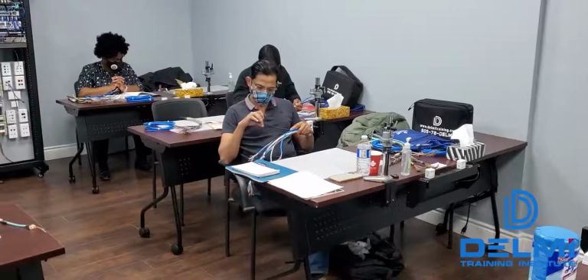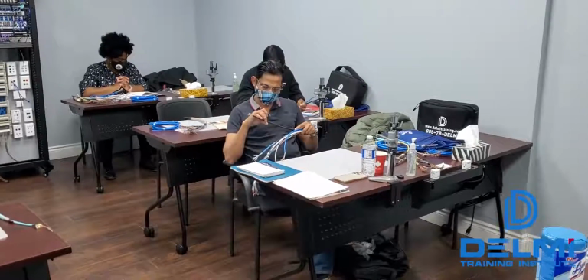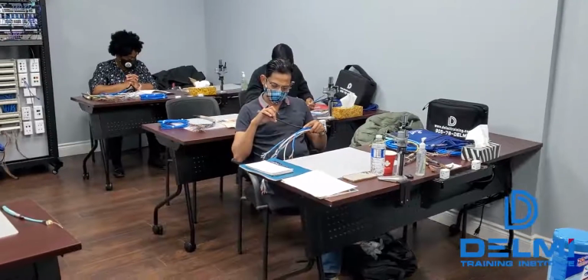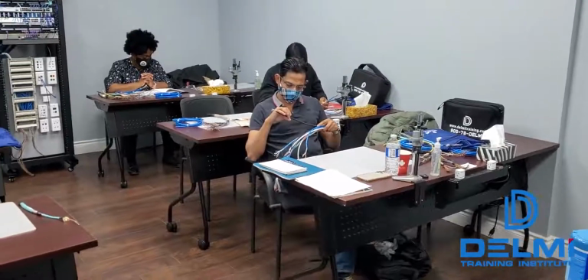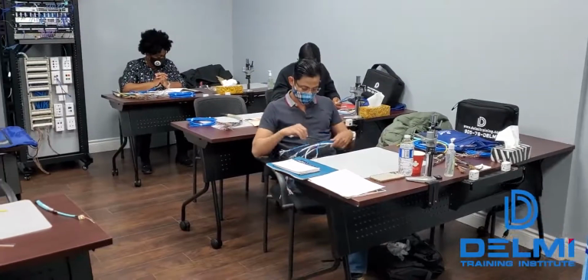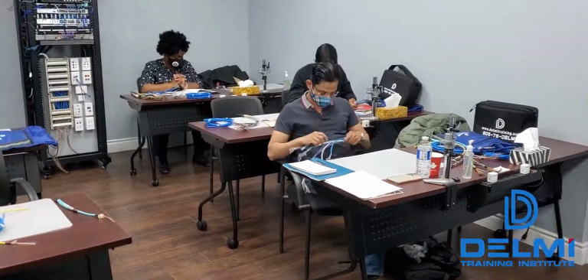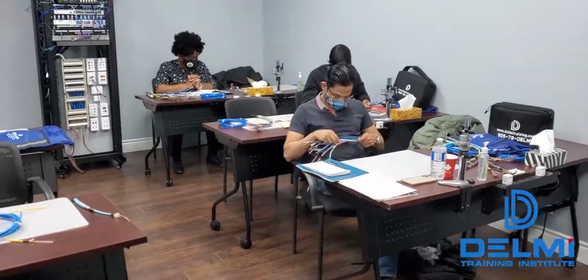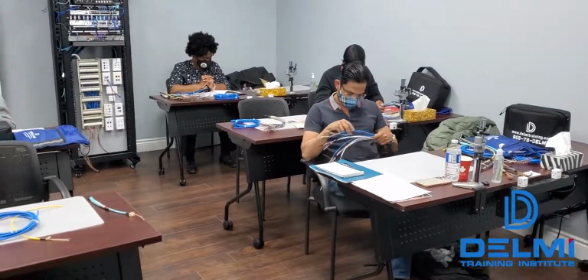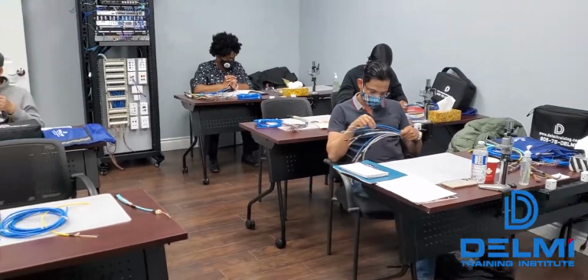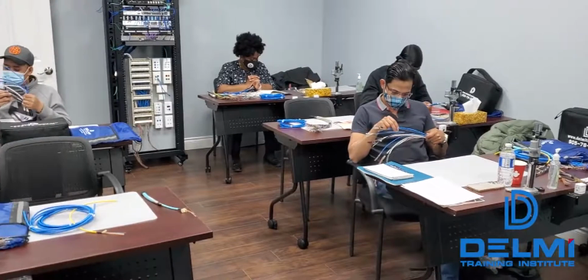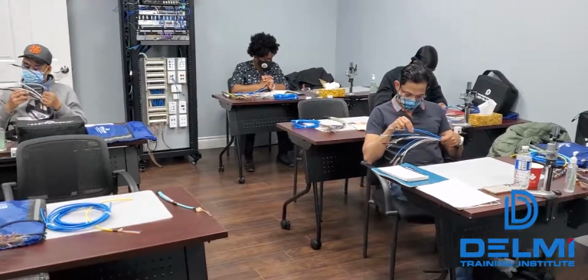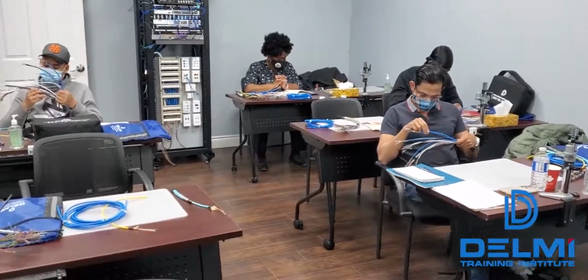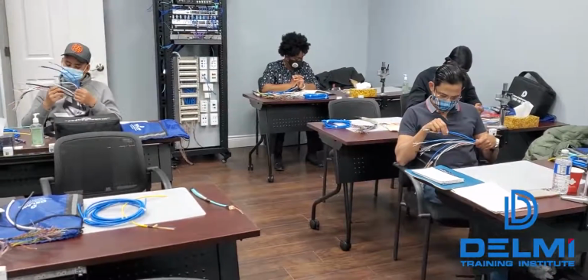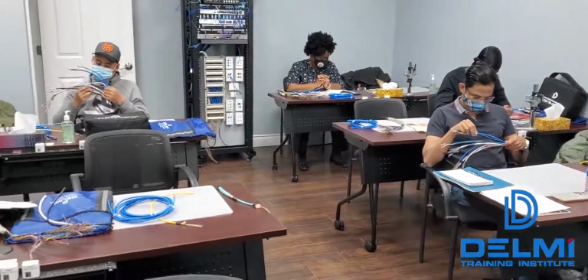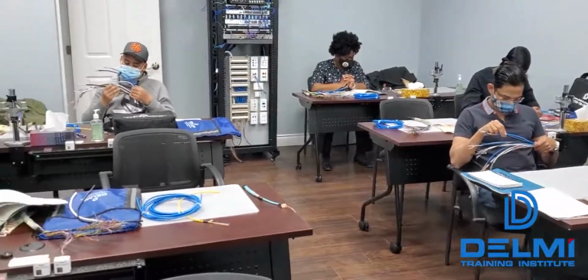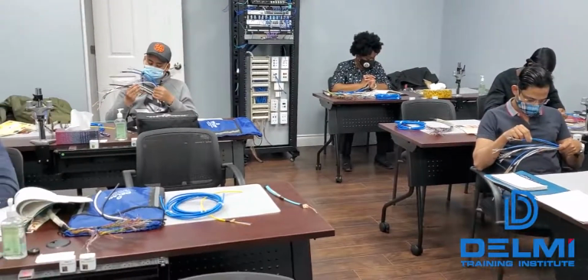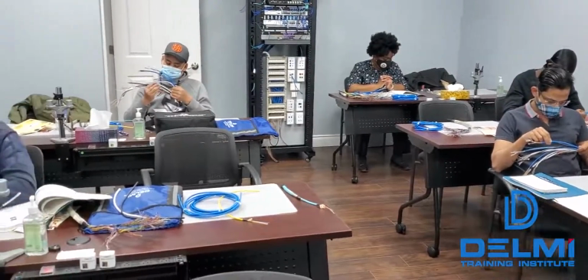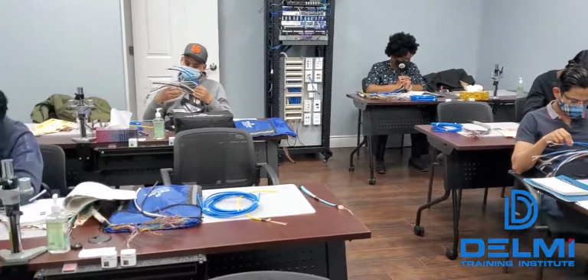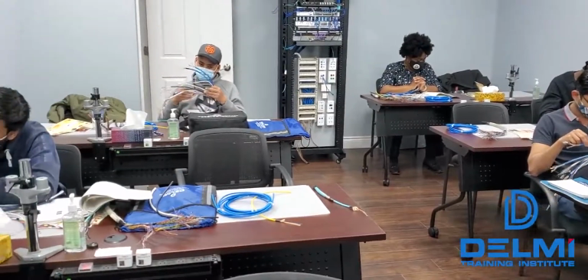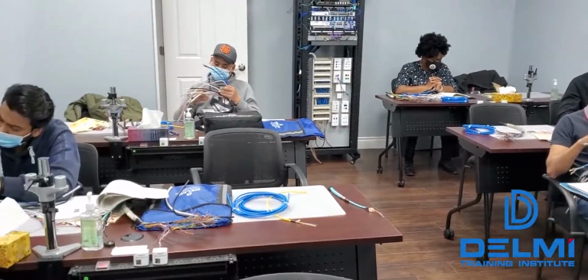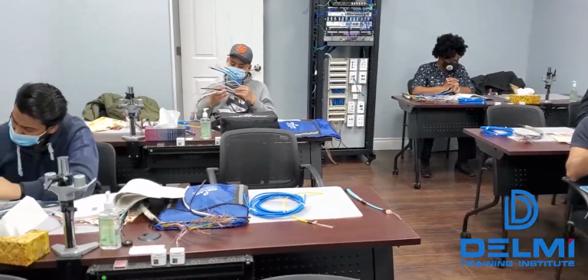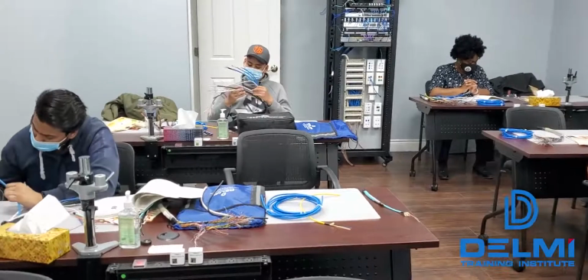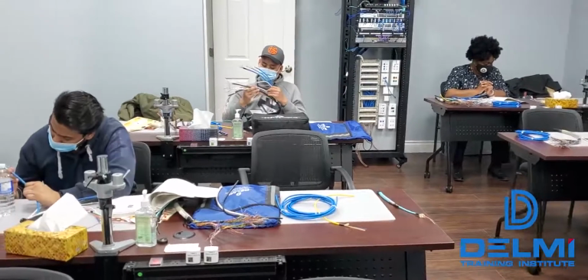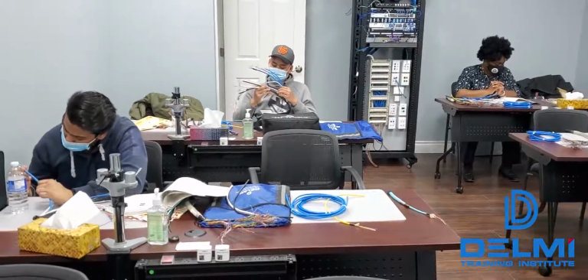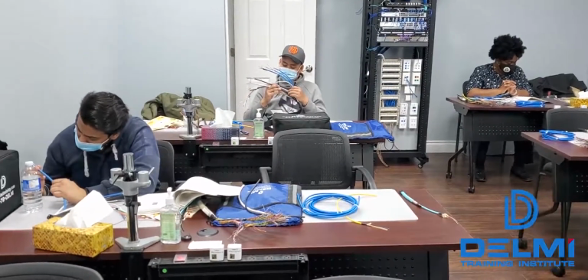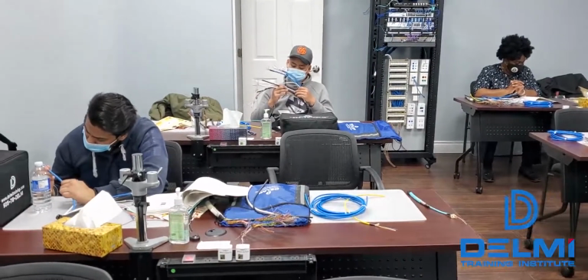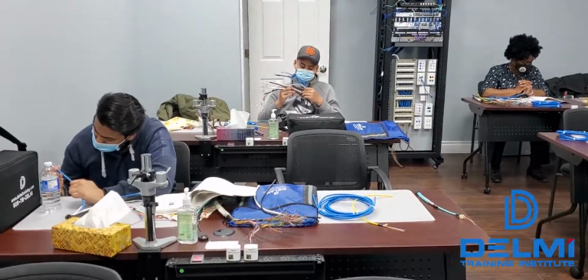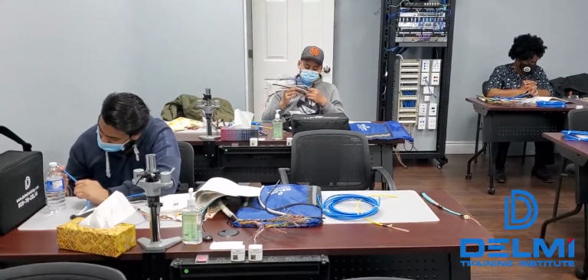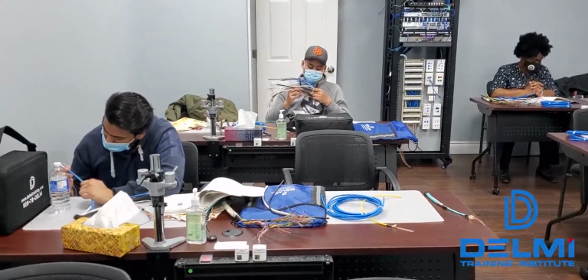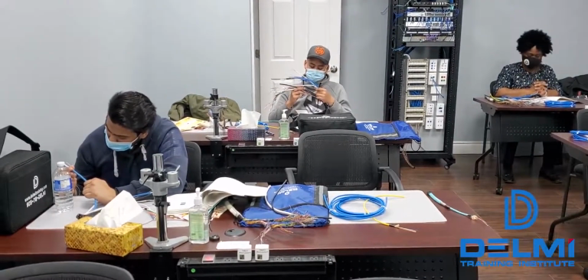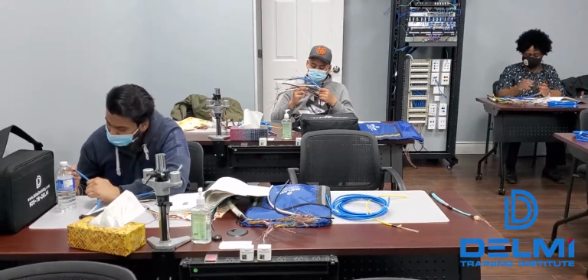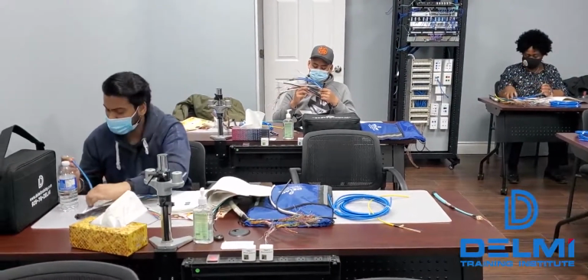Hello again, my name is Roland and I'm one of the instructors here at Delme Training Institute. In this short video clip, I want to give you a sneak peek of what to expect when you enroll with us to pursue a new career in network cabling.